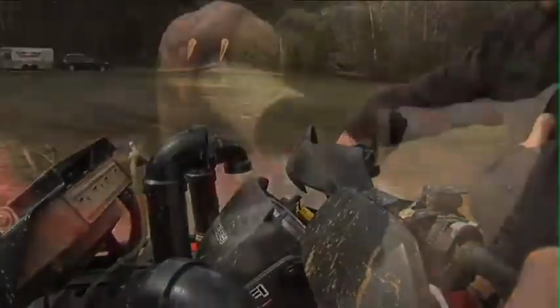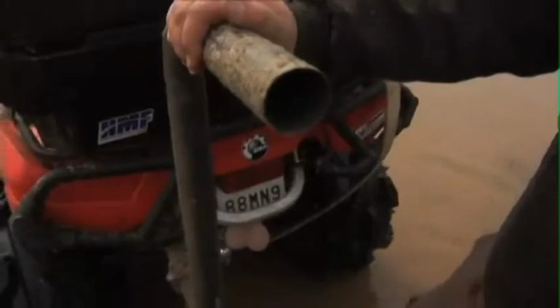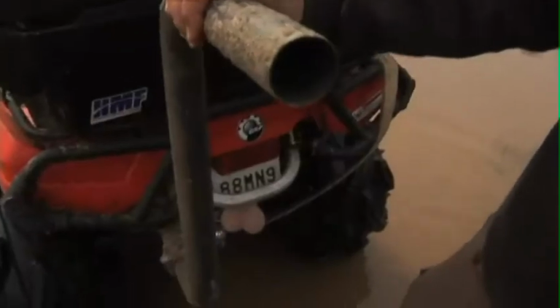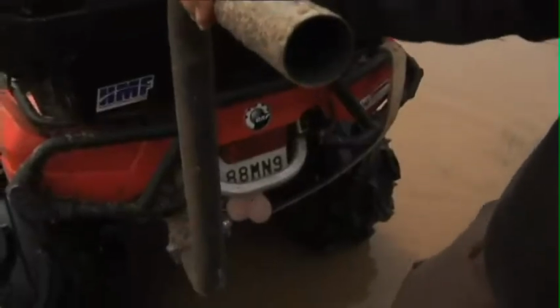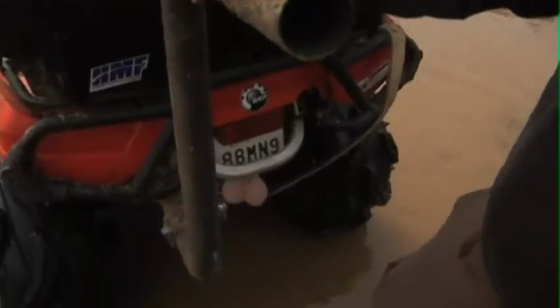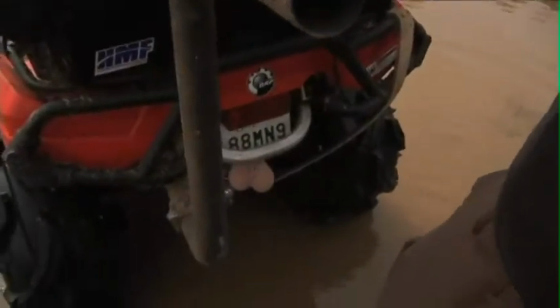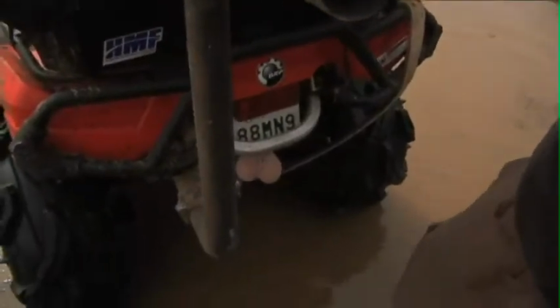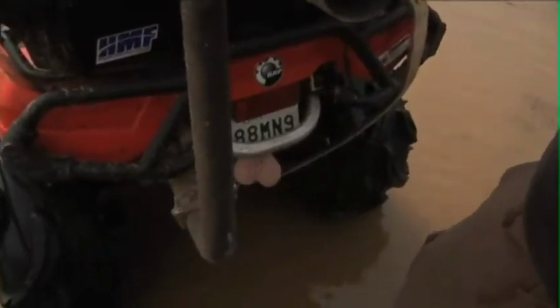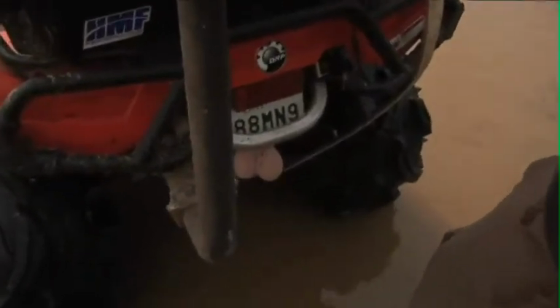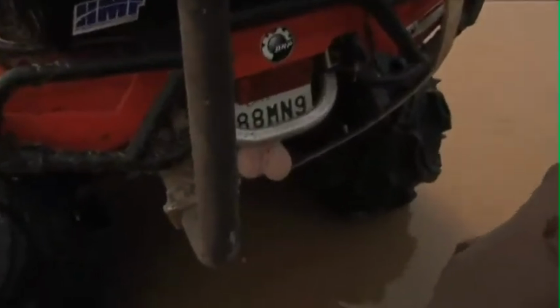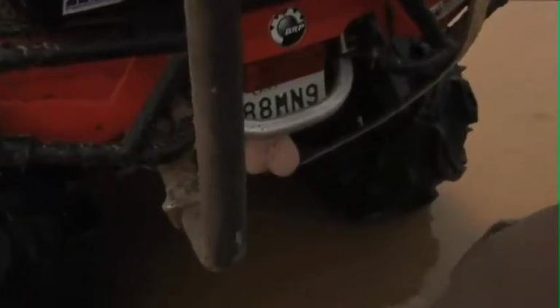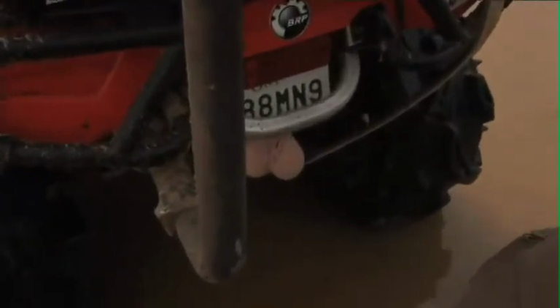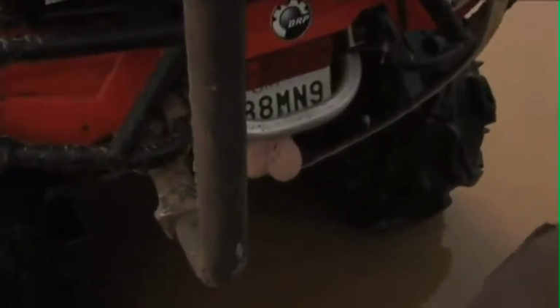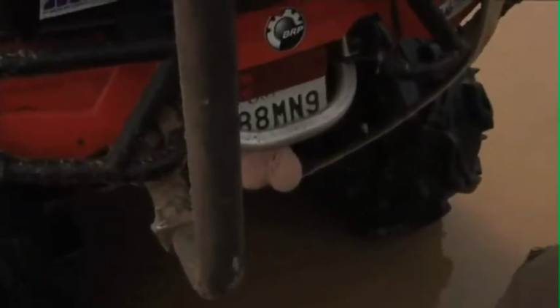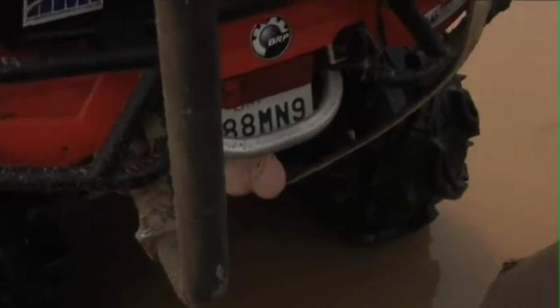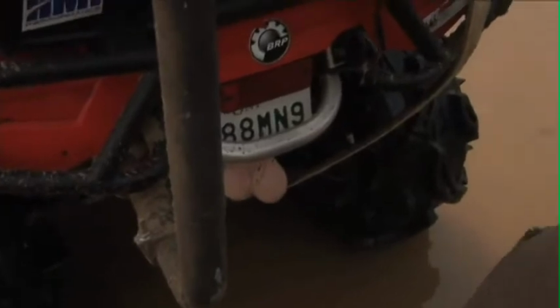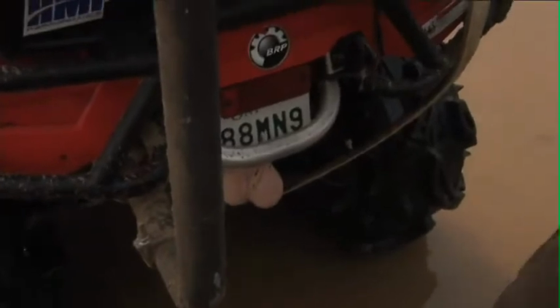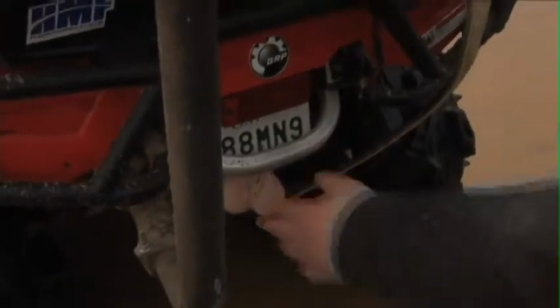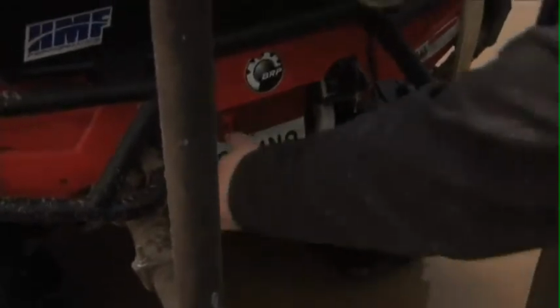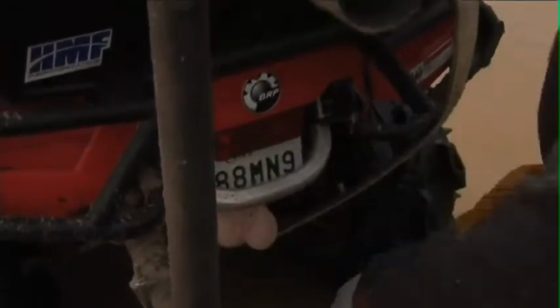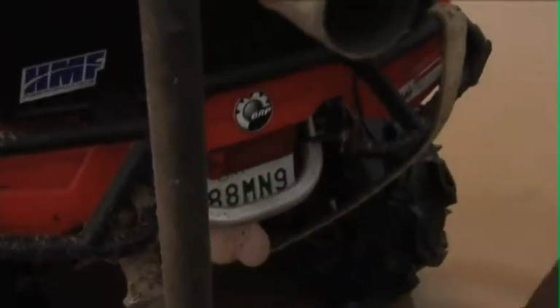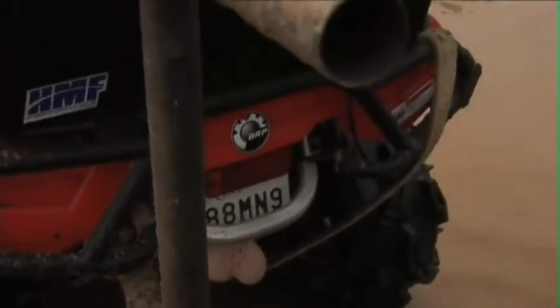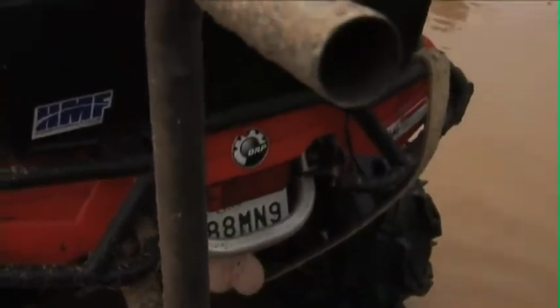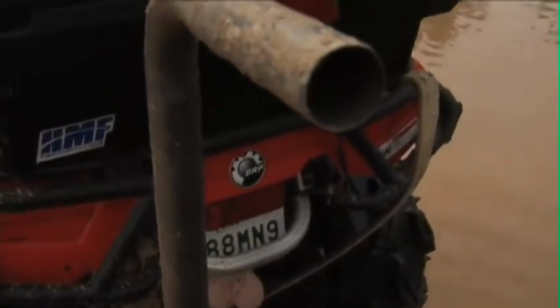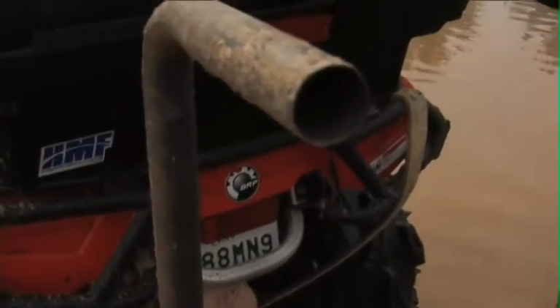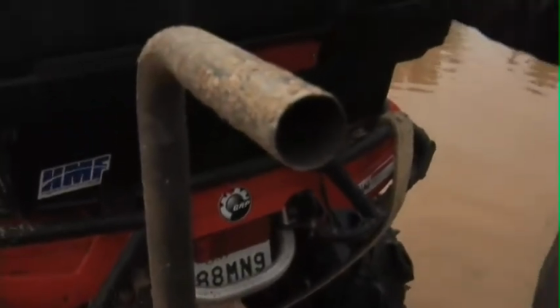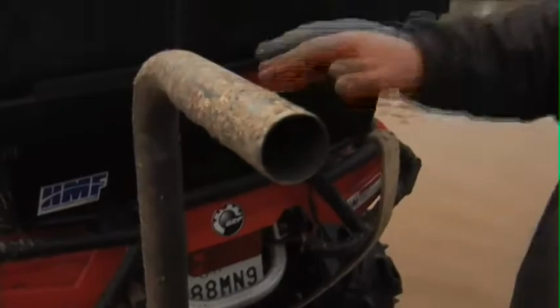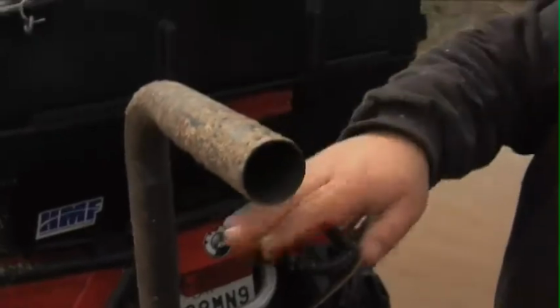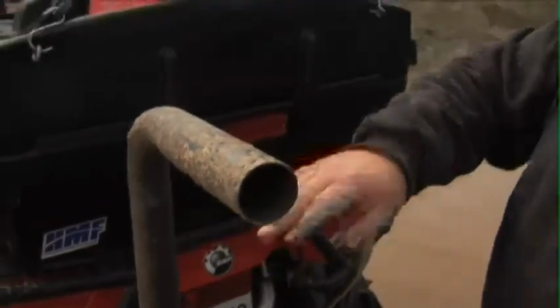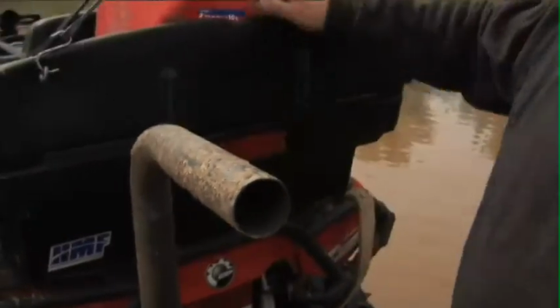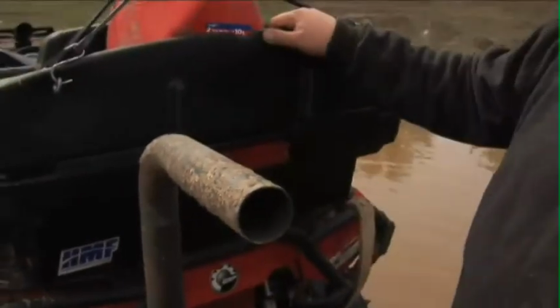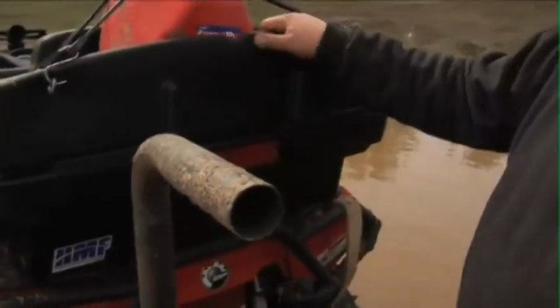This also helps in deep water and or mud — mostly water. It keeps water out from the exhaust which is lower here, and it helps me a lot. Basically I can go up to here without getting water into my engine.